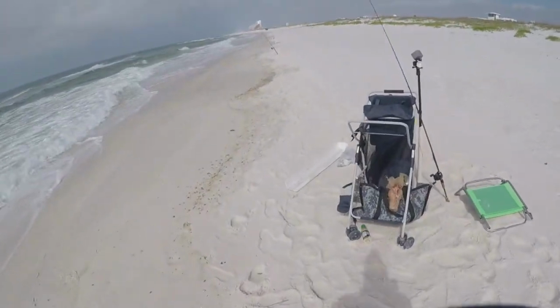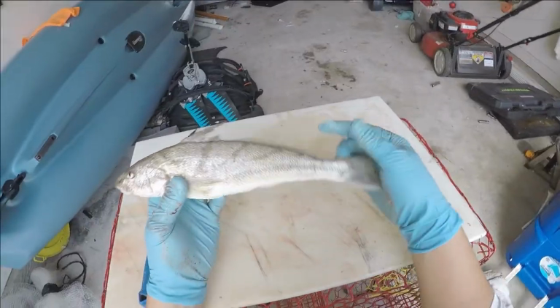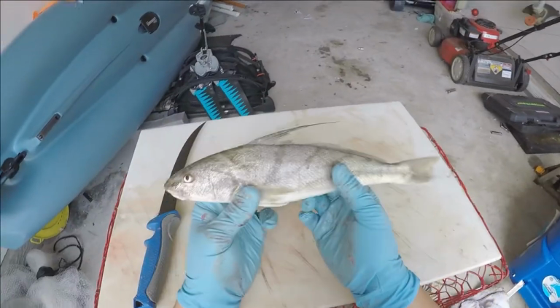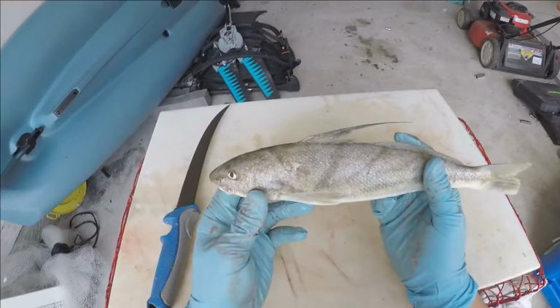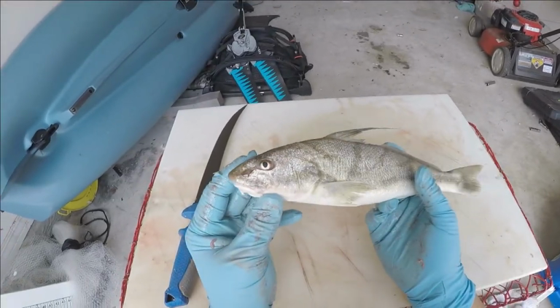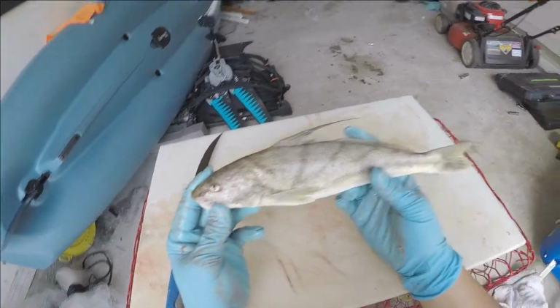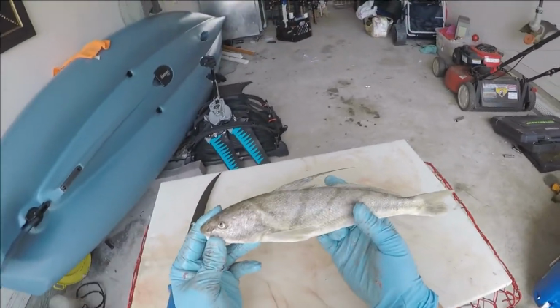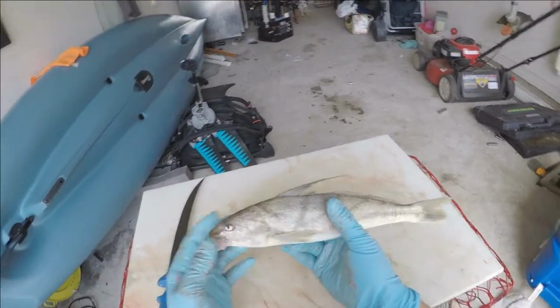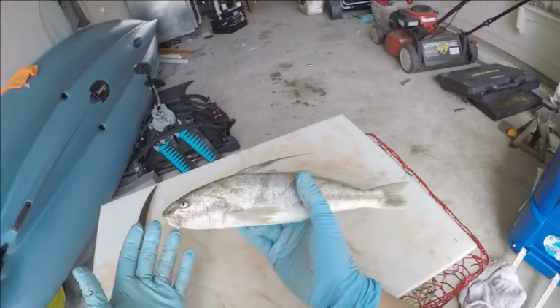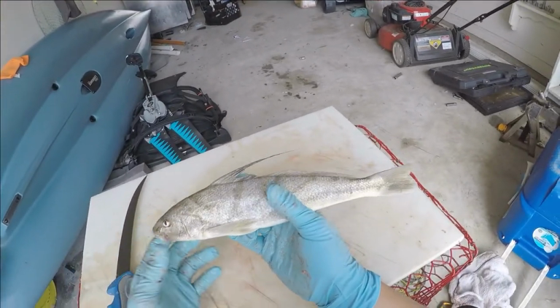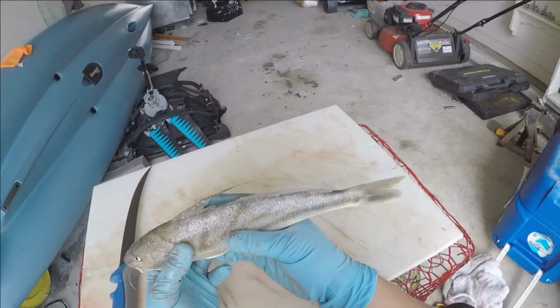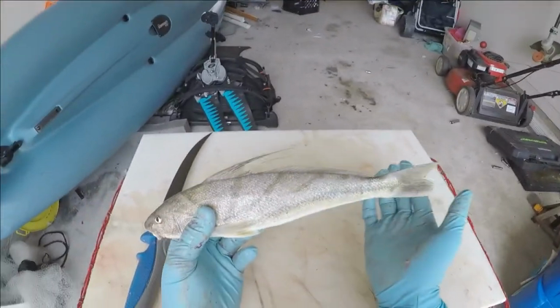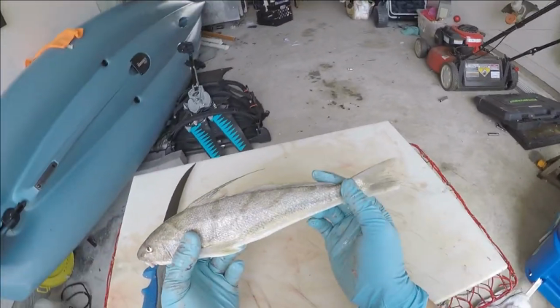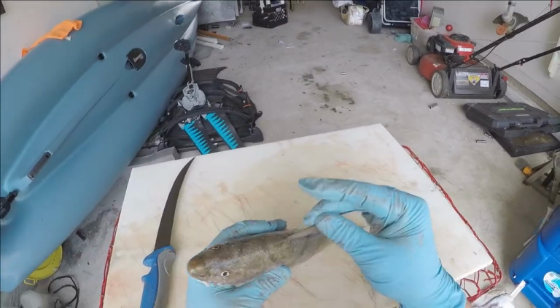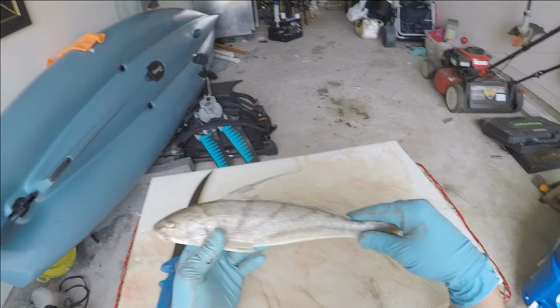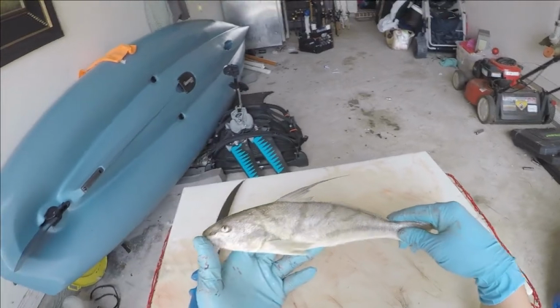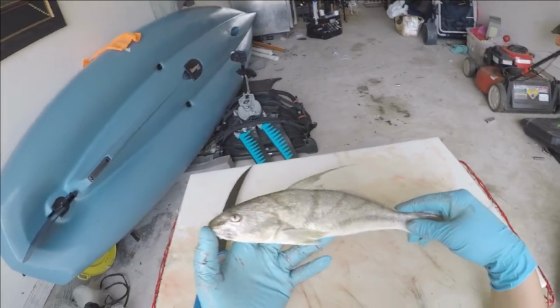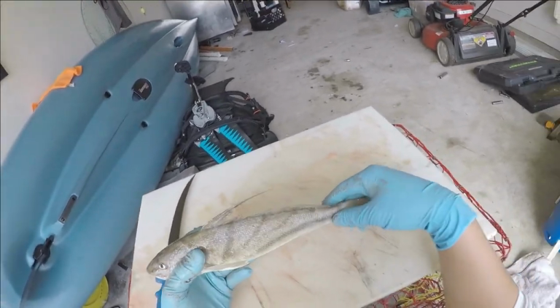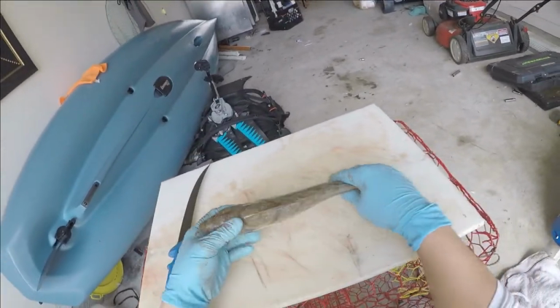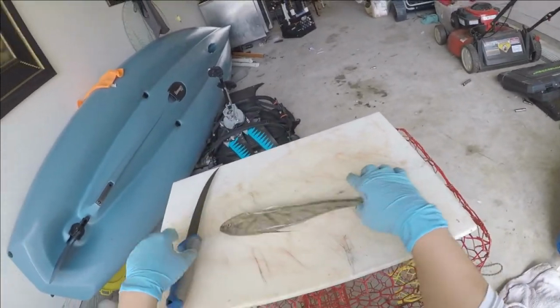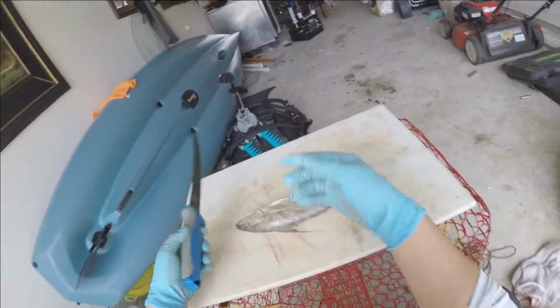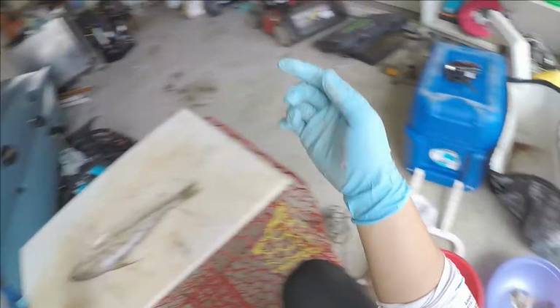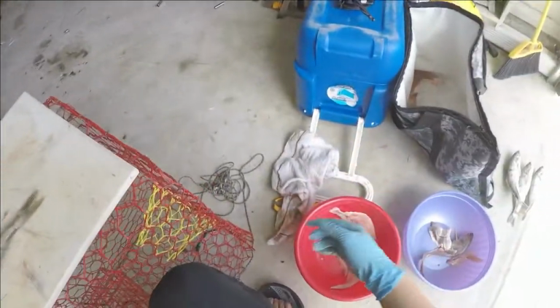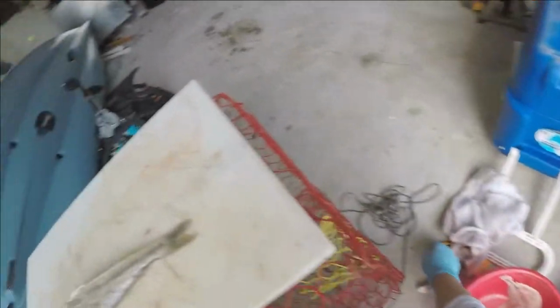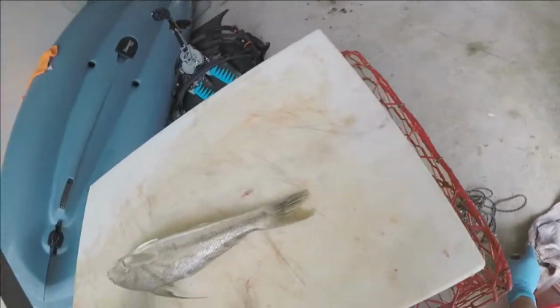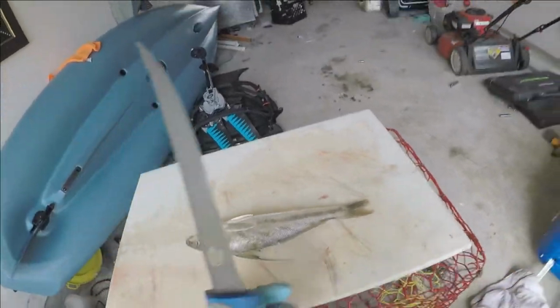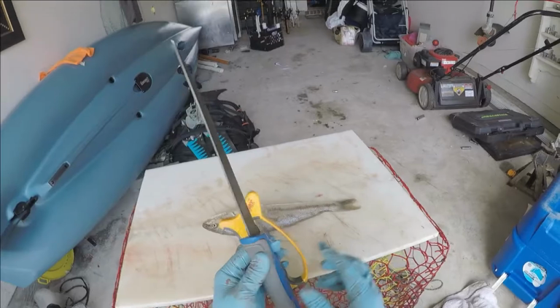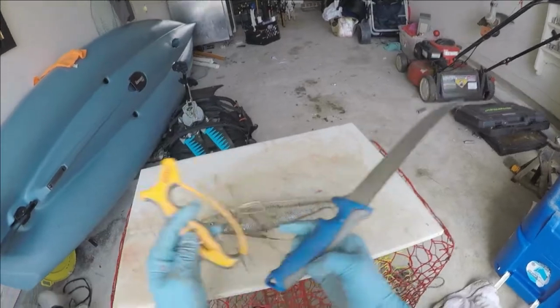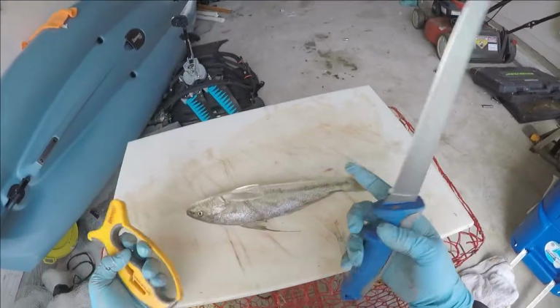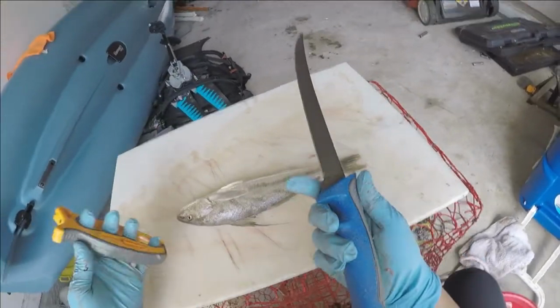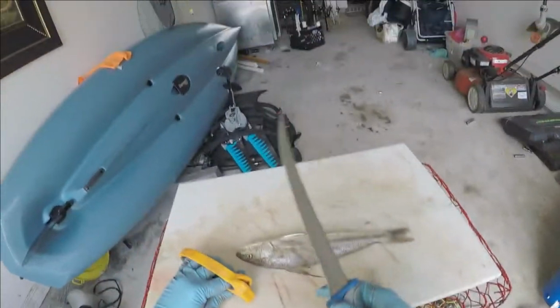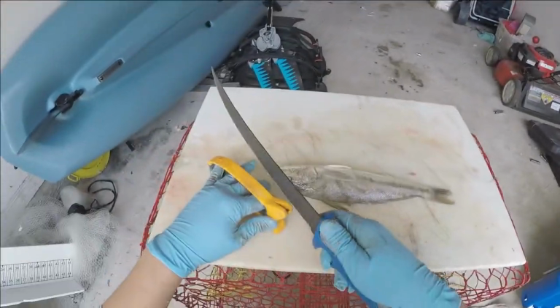These fish have different names — people call them ground mullet, whiting, kingfish. Fairly easy to fillet, I'm gonna show you. Before you fillet fish, sharpen your knife, of course.